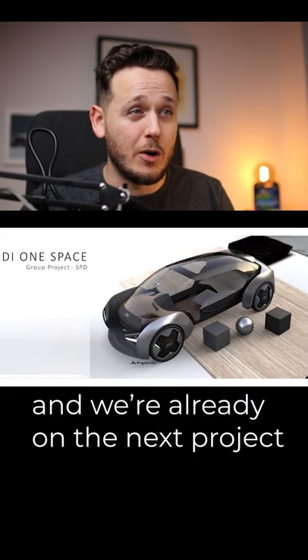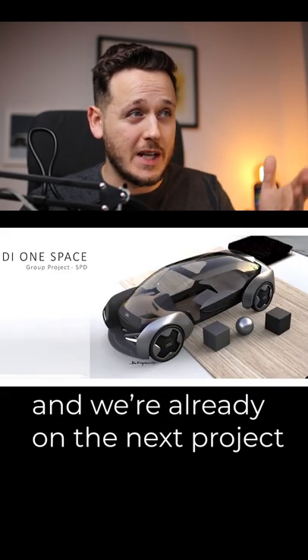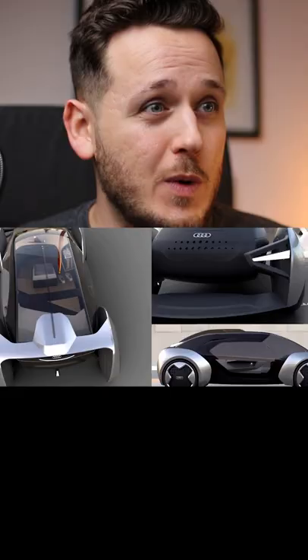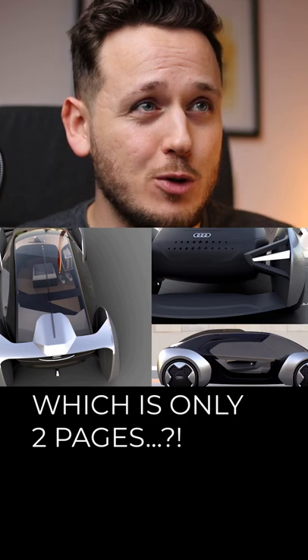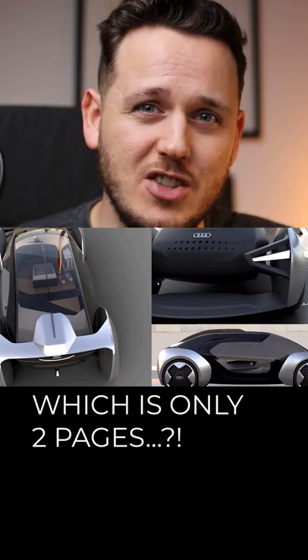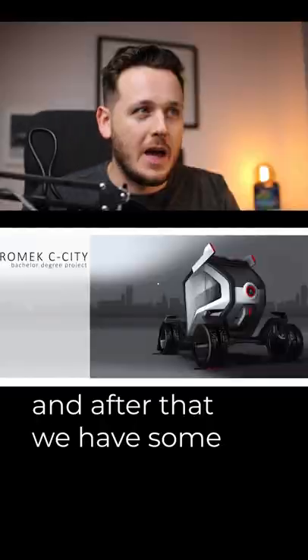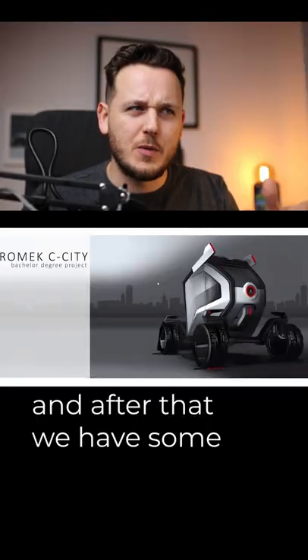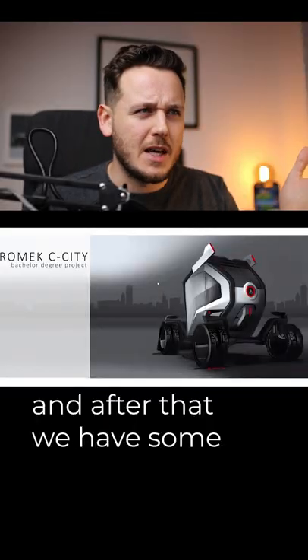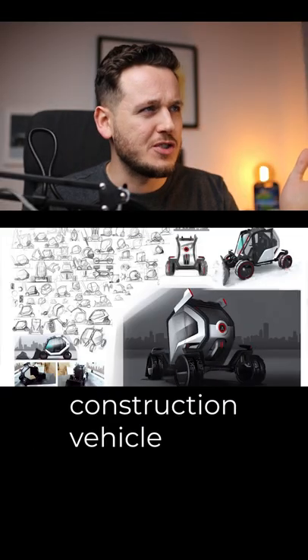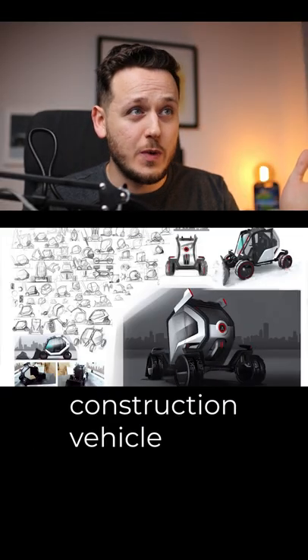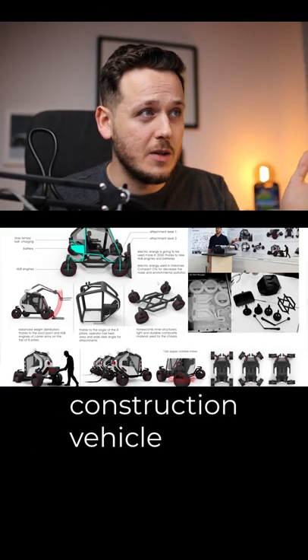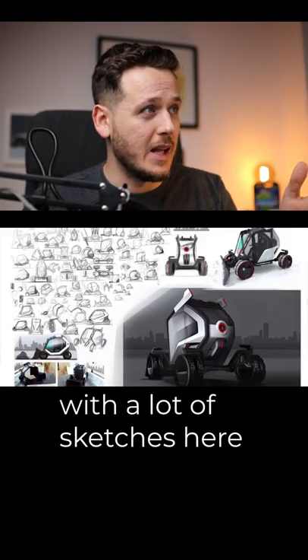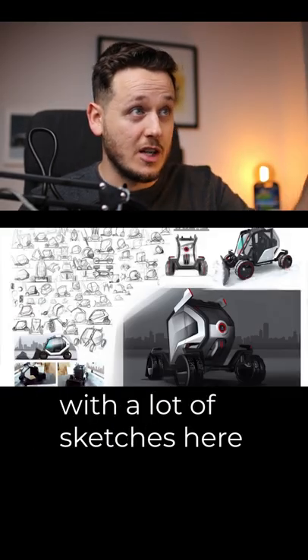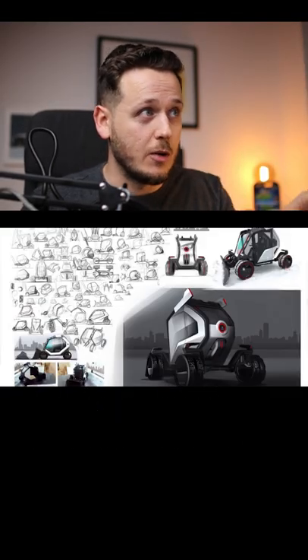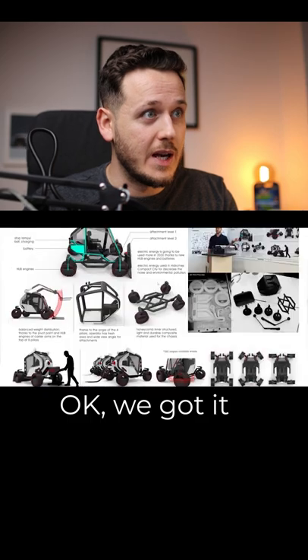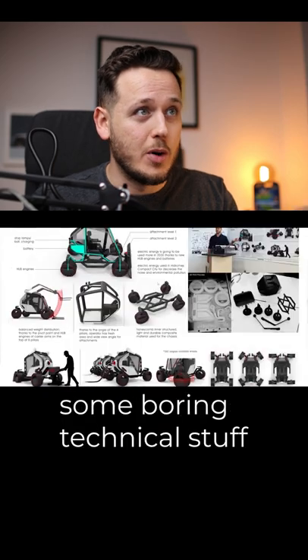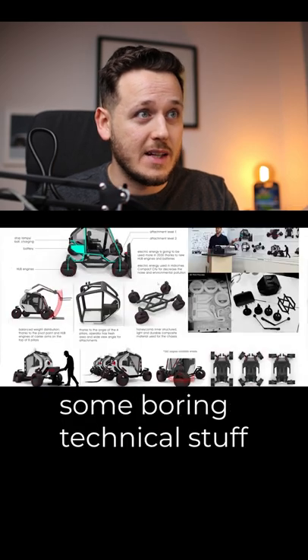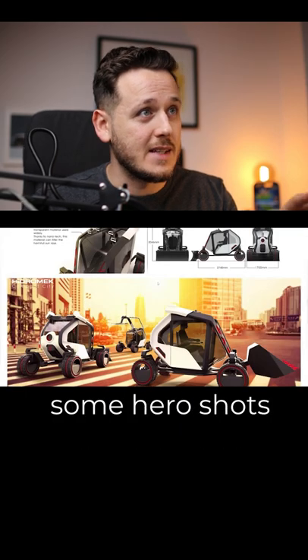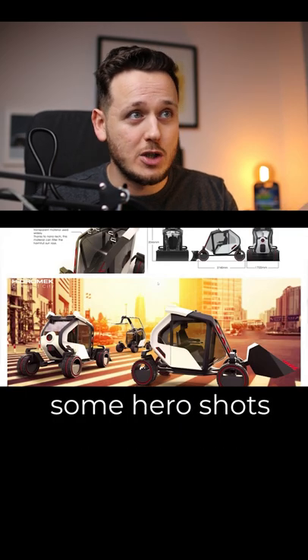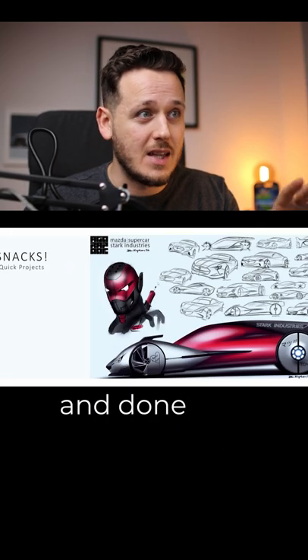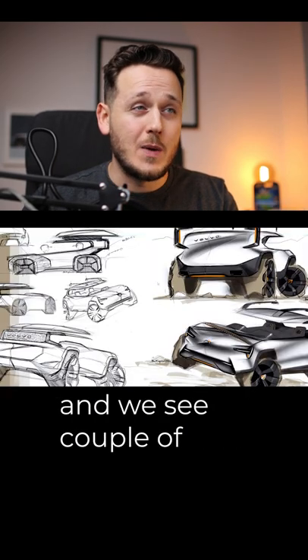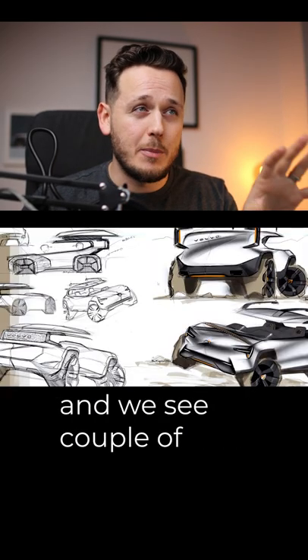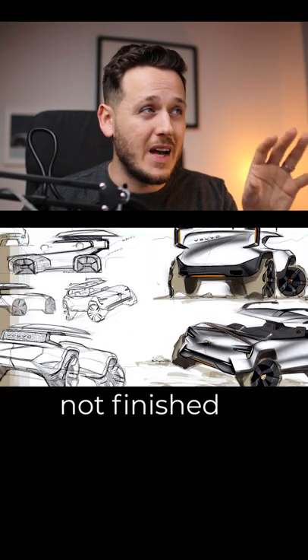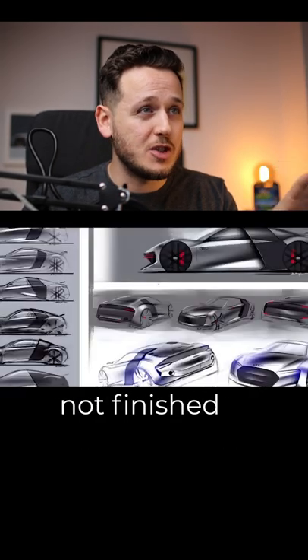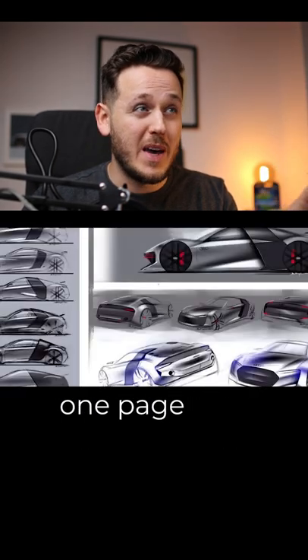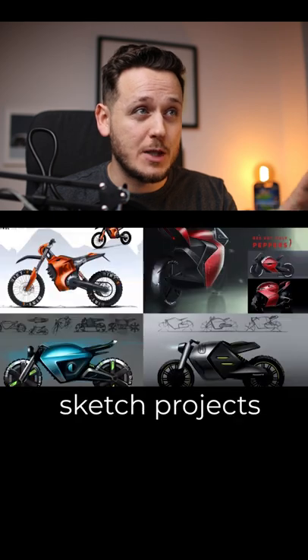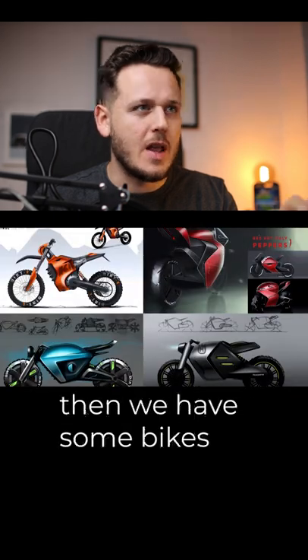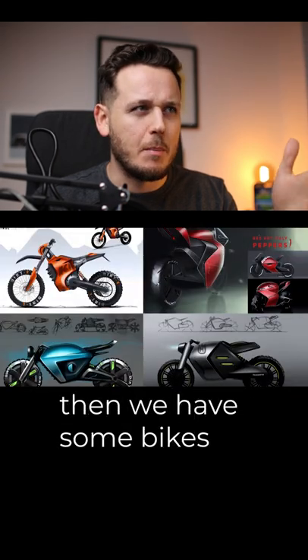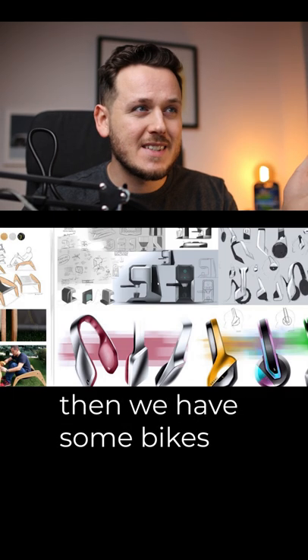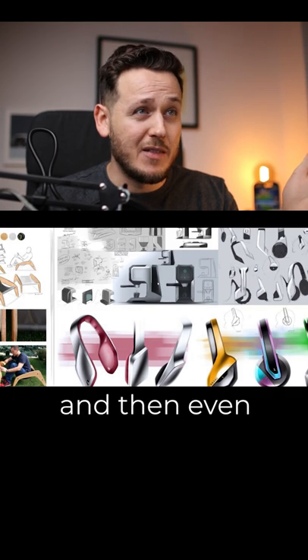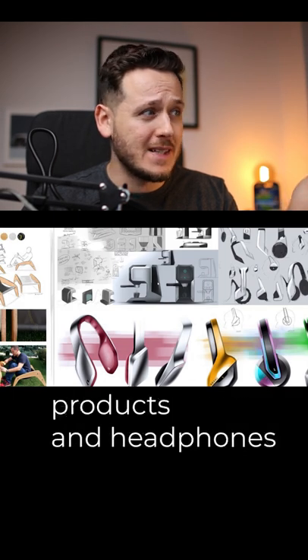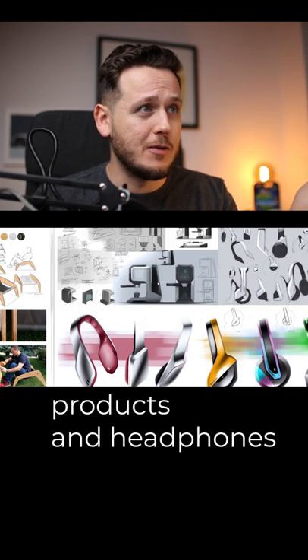We are already on the next project which is only two pages. After that we have some construction vehicle with a lot of sketches. Some boring technical stuff and some hero shots, and done. We see a couple of unfinished one-page sketch projects, then some bikes, and even products and headphones.